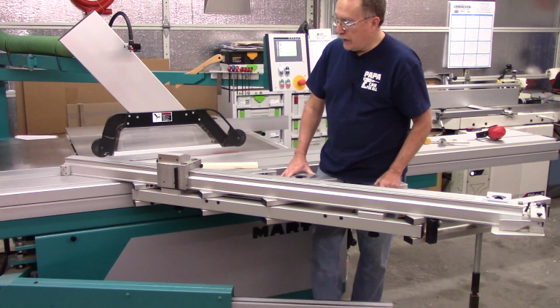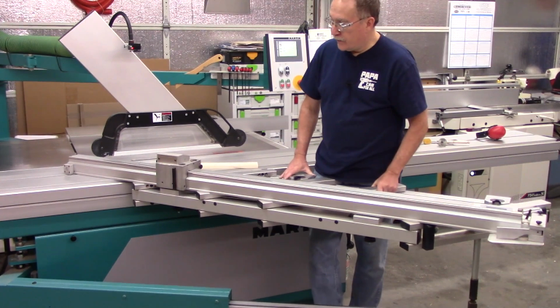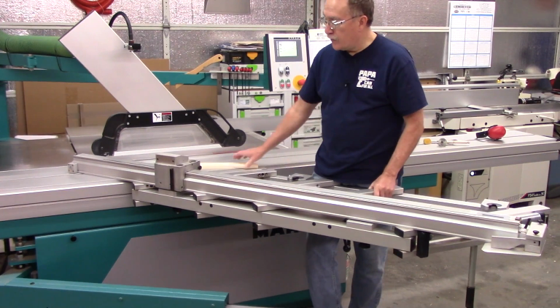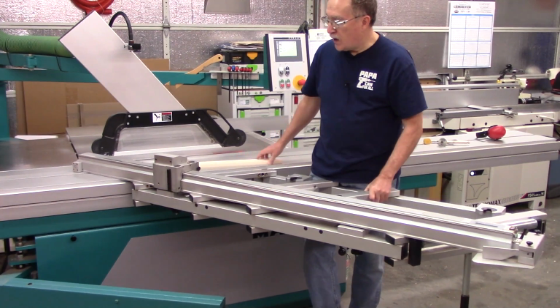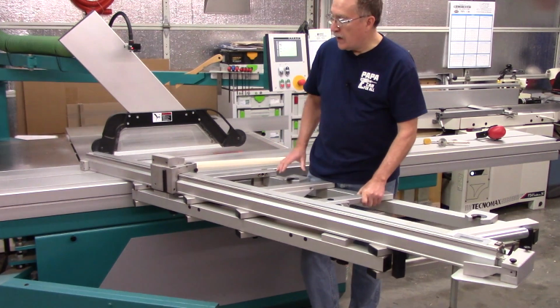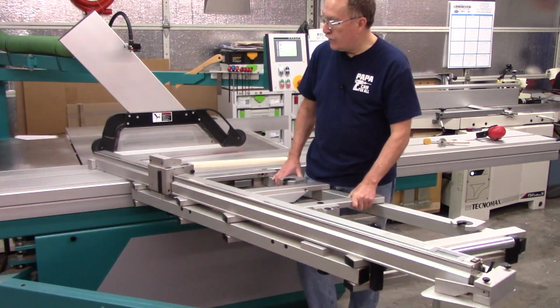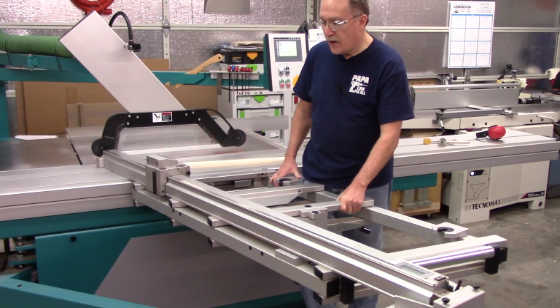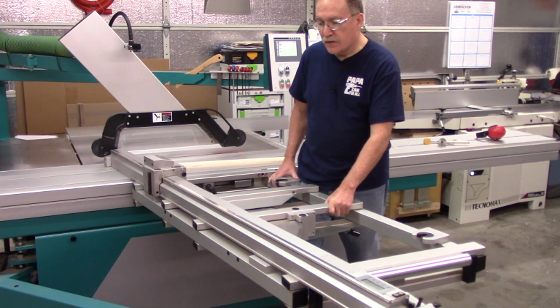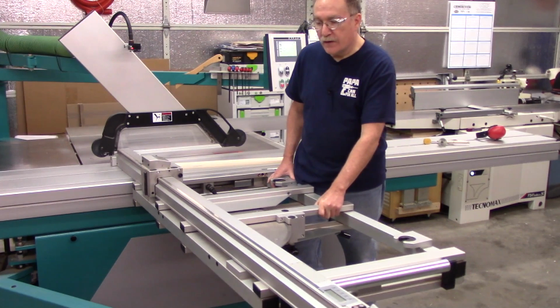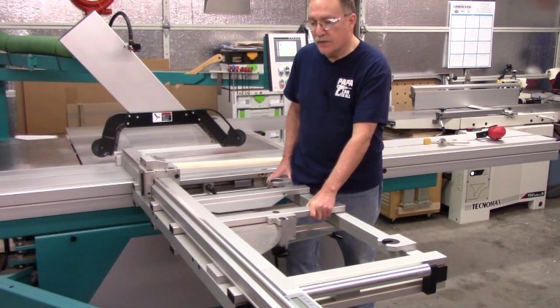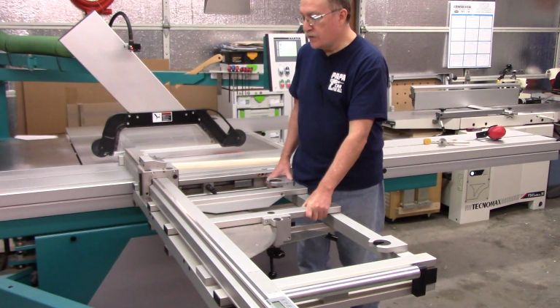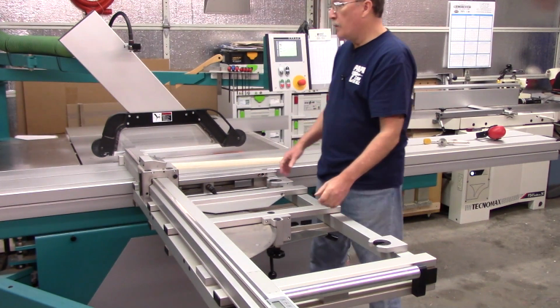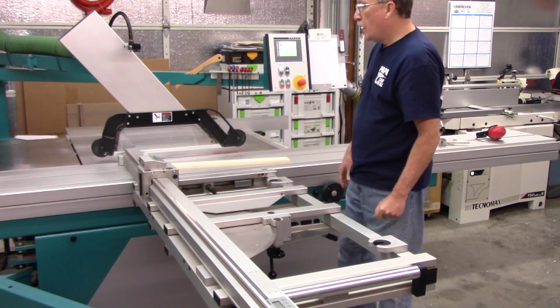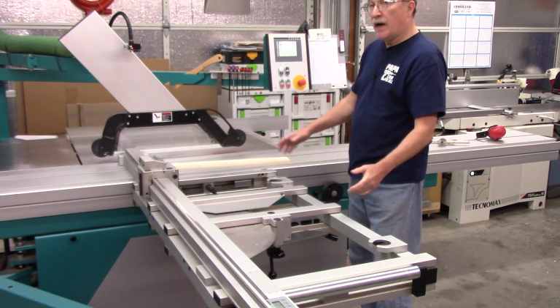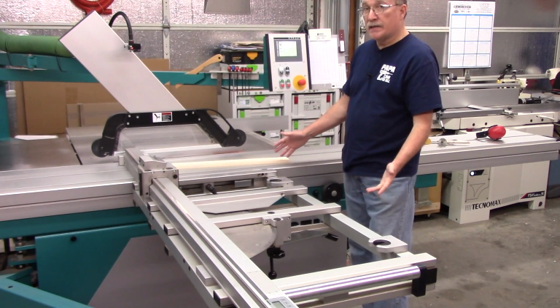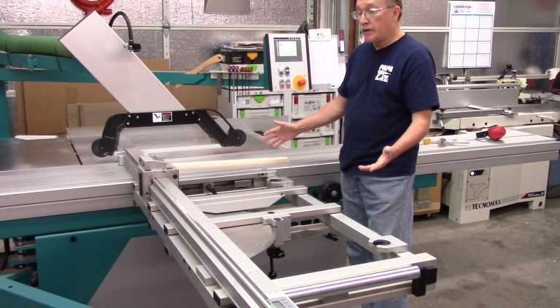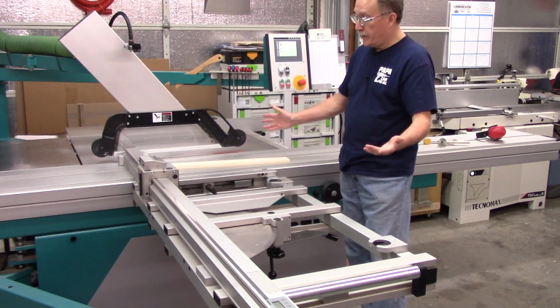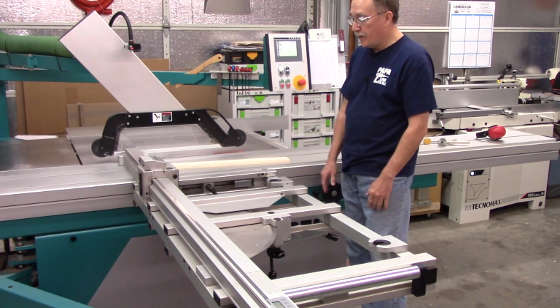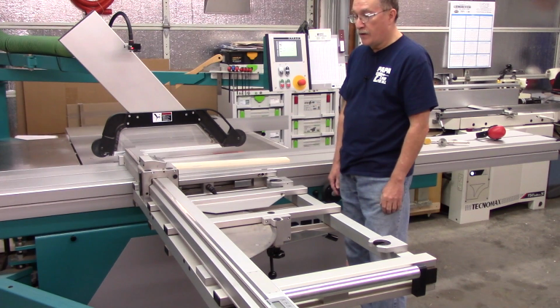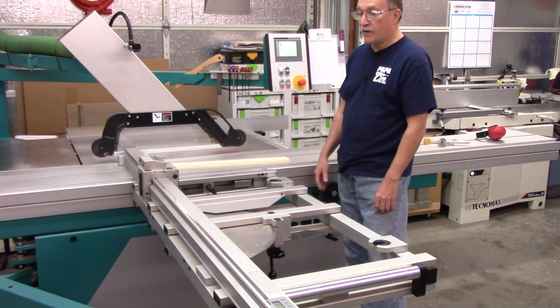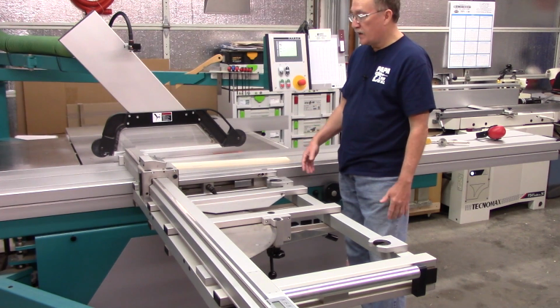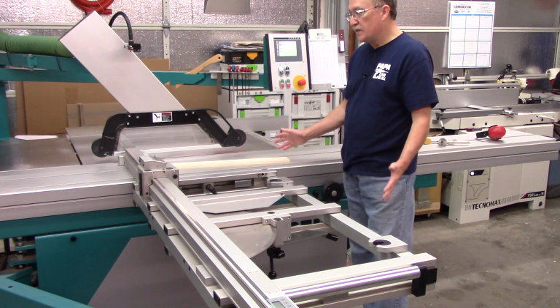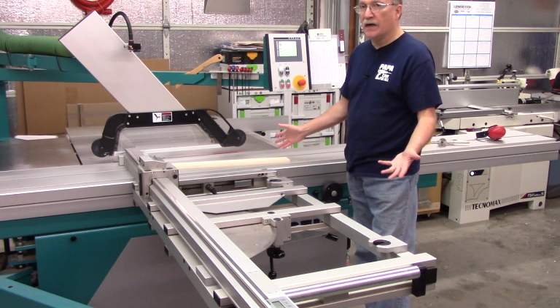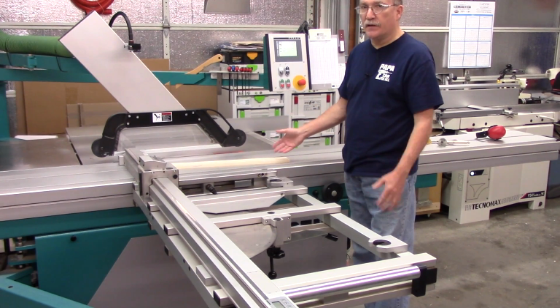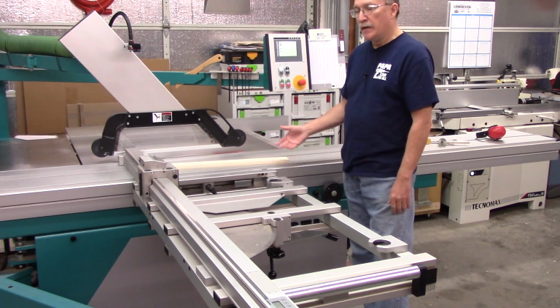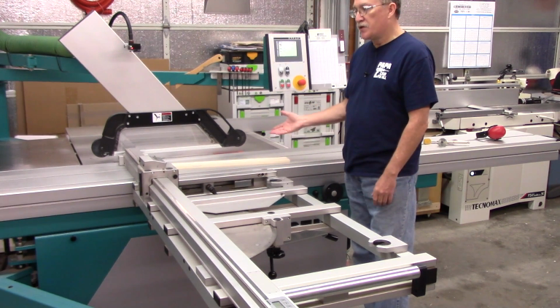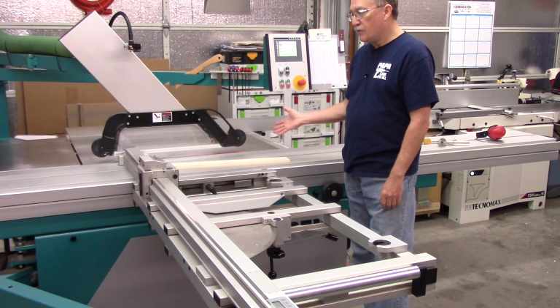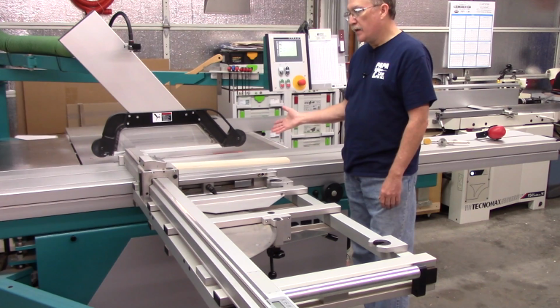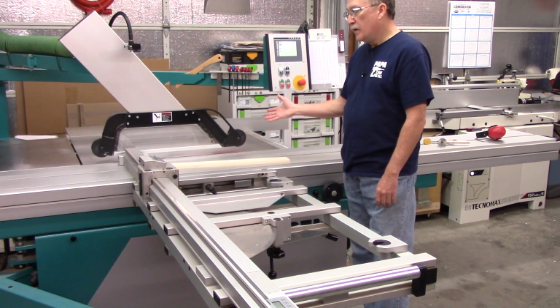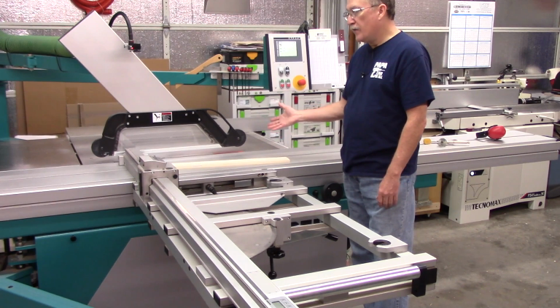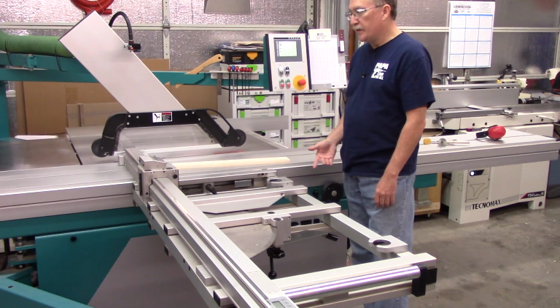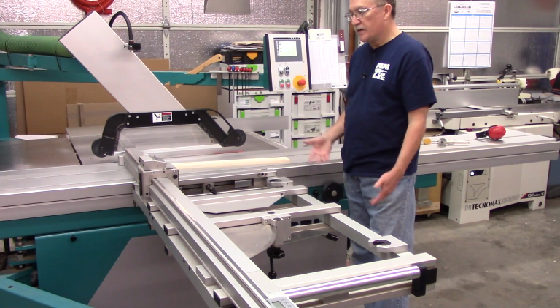Different saws will have varying methods of length compensation, from non-existent to you're on your own — go figure it out yourself, which is easy enough to do. It's just convenient to have that built into the system.